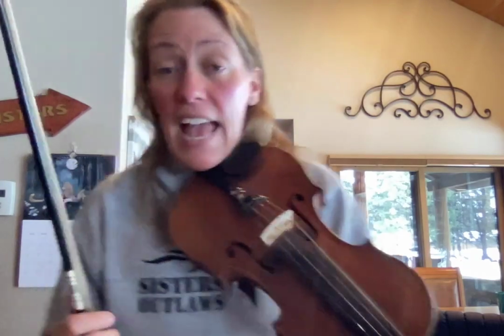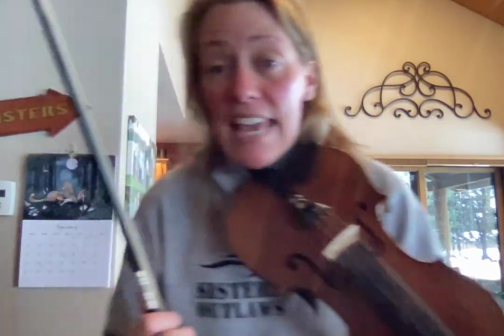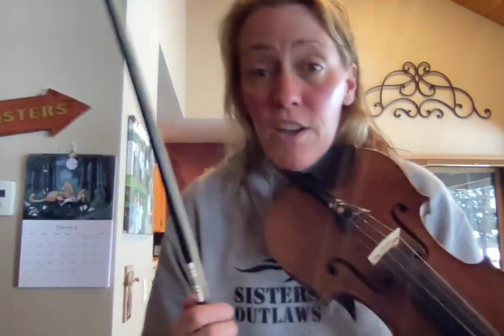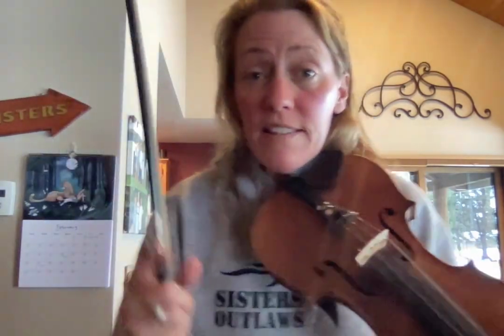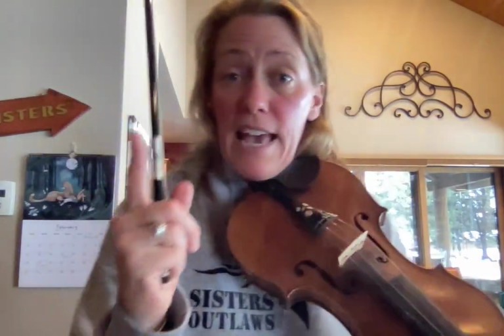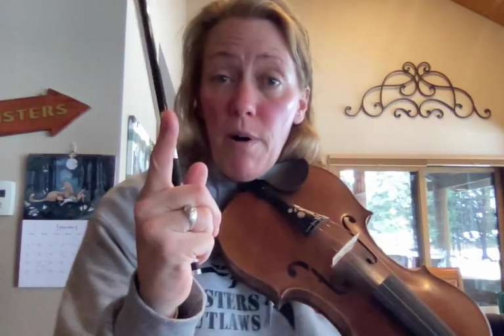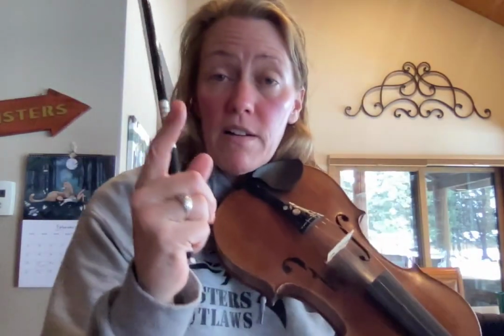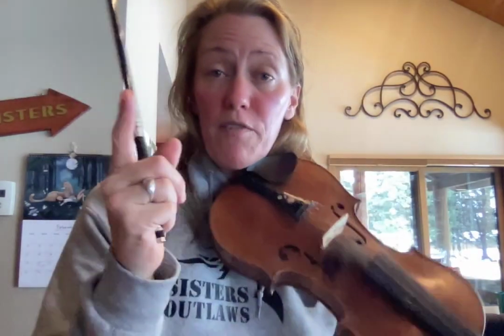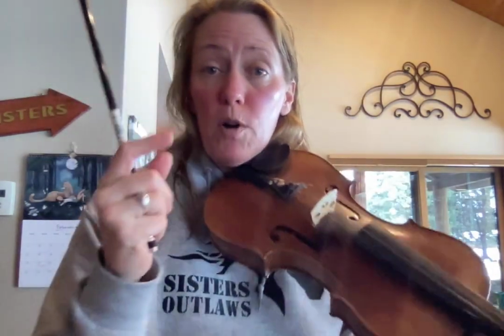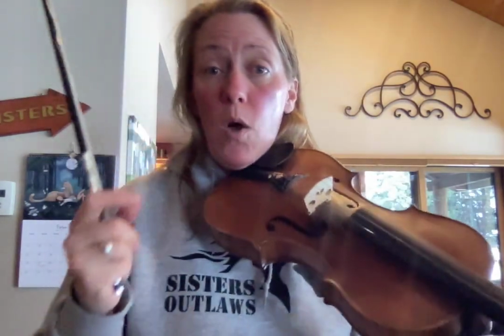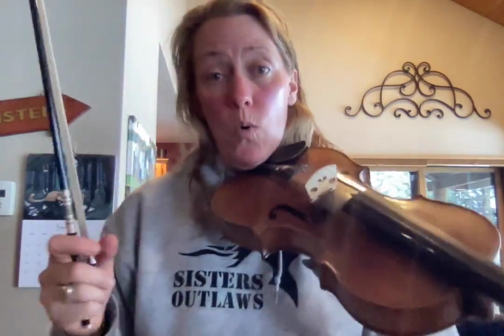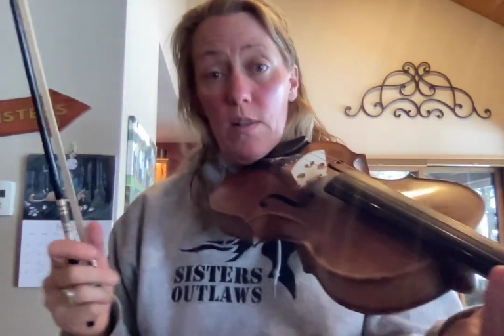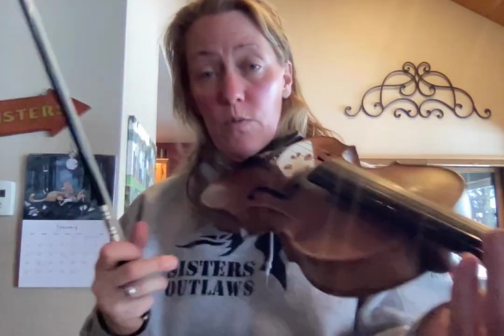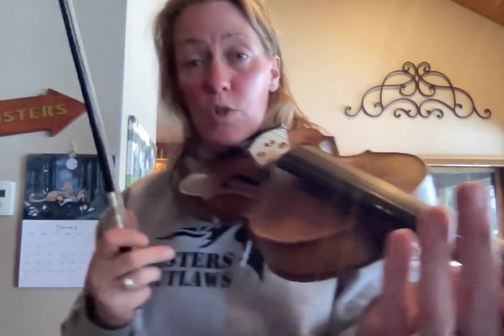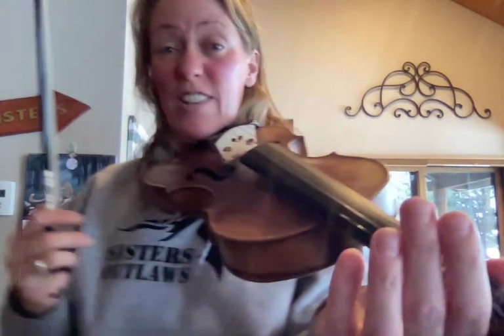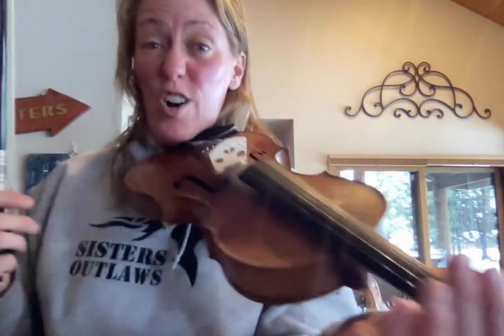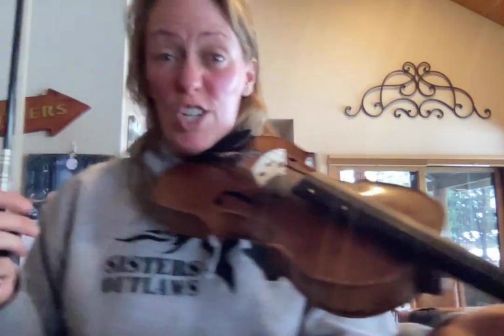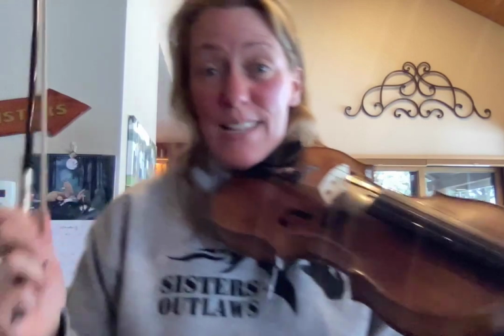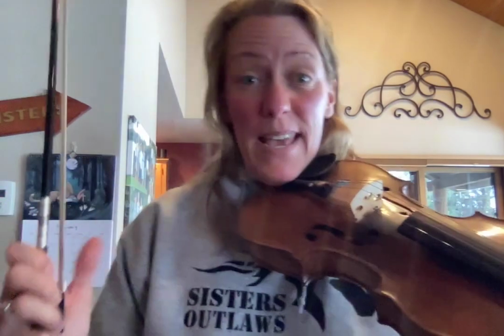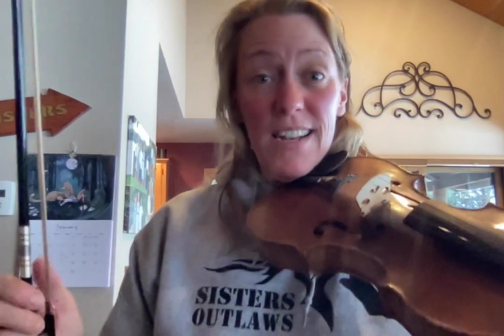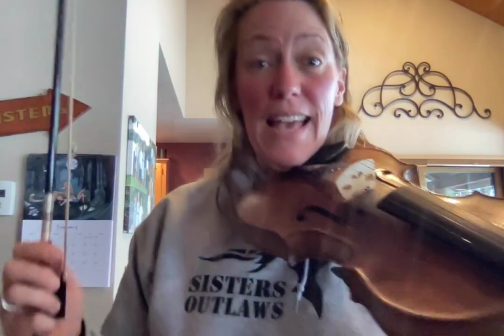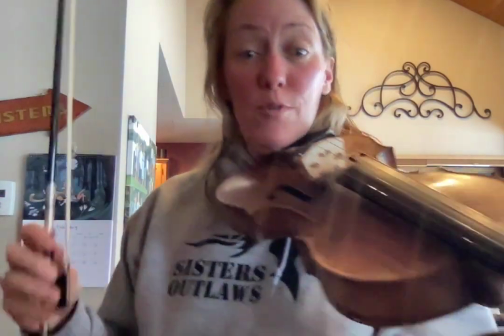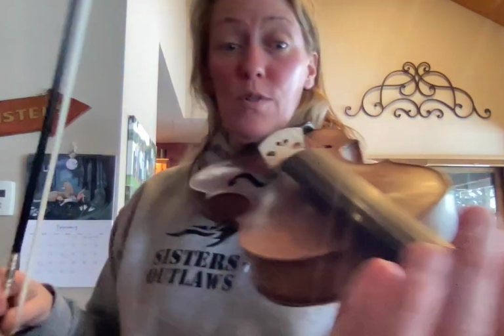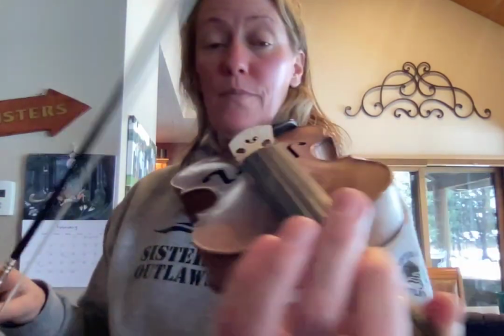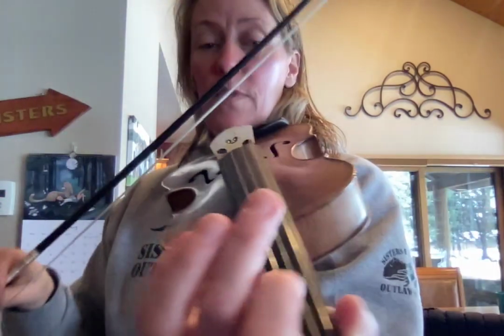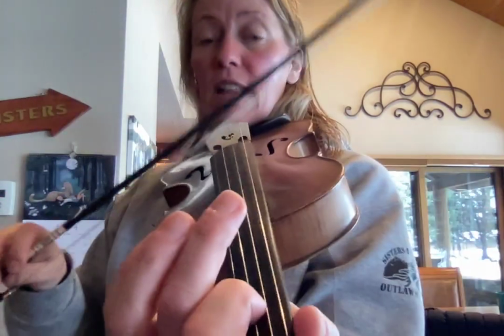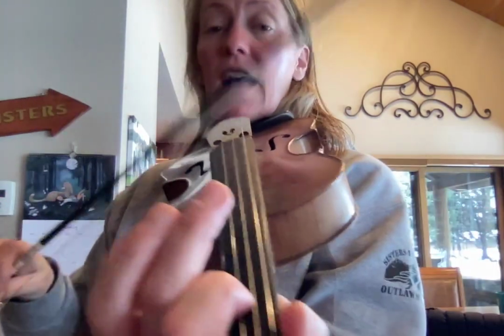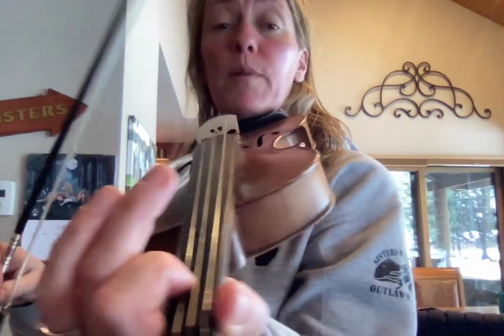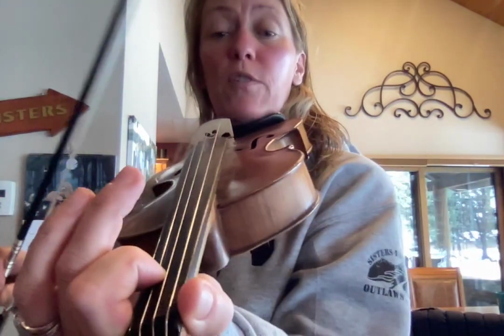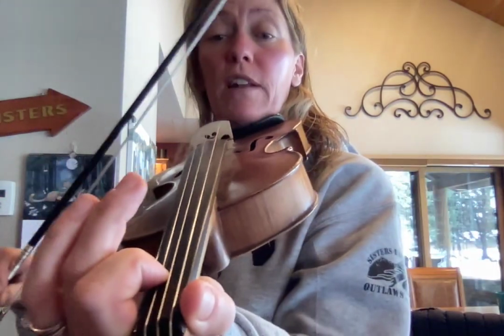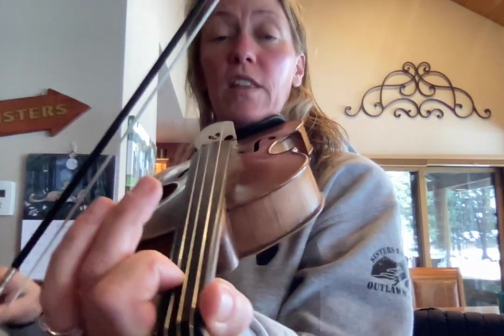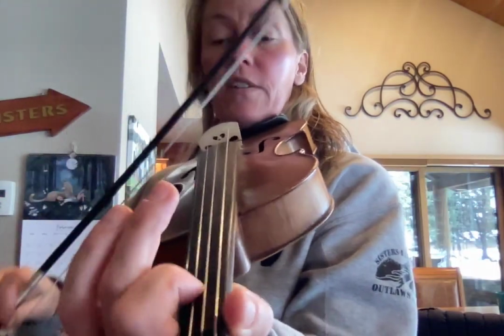Hey, here is the A part of Böl Olle, which is our jazz band collab tune. So I'm gonna play it through and then I'll sing you the fingers.